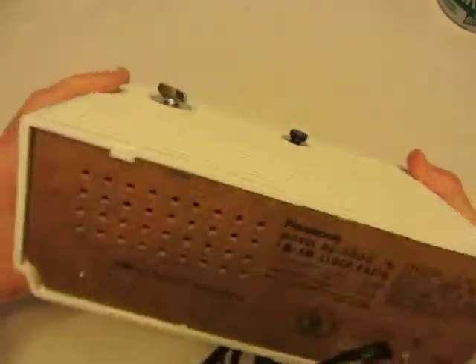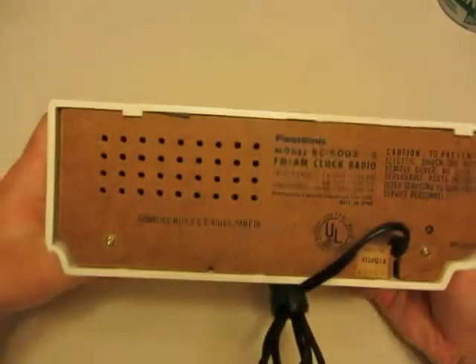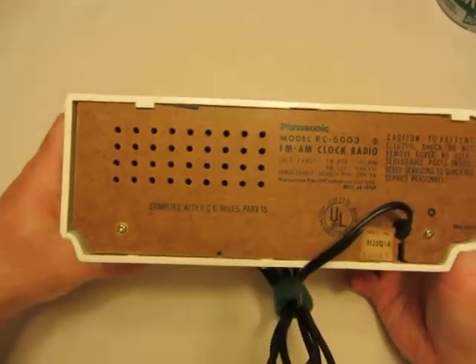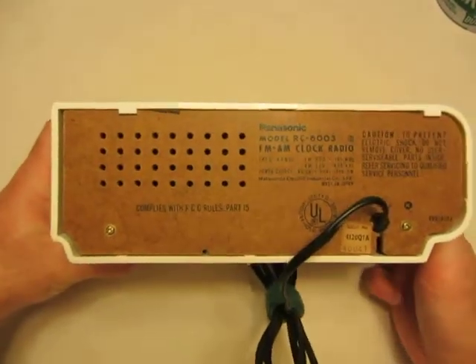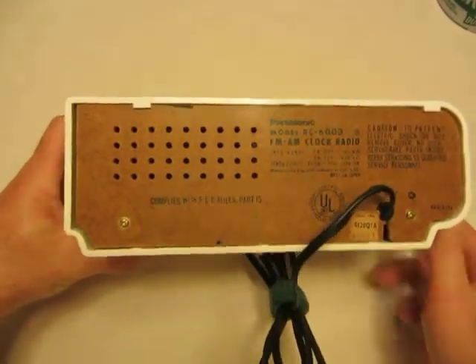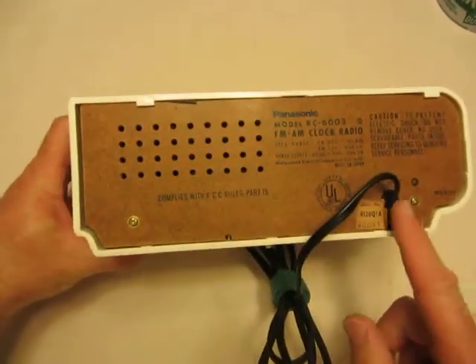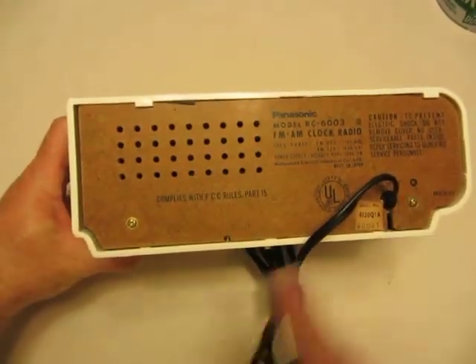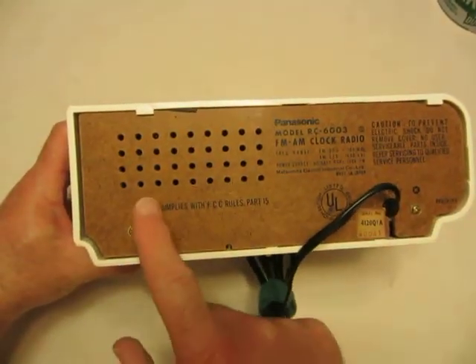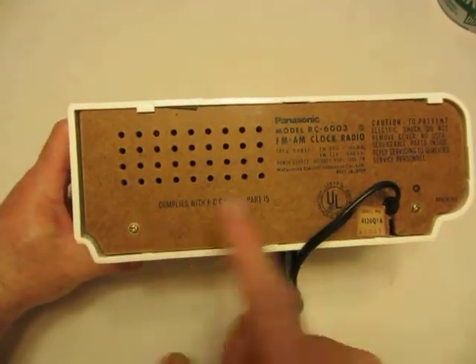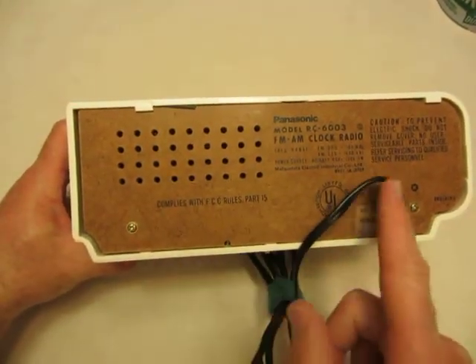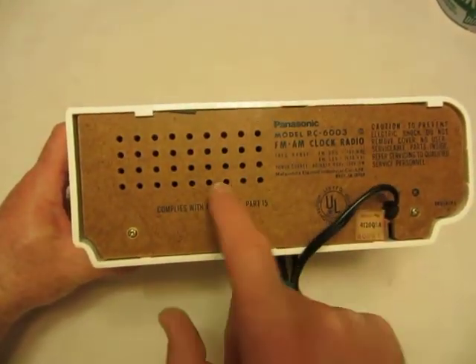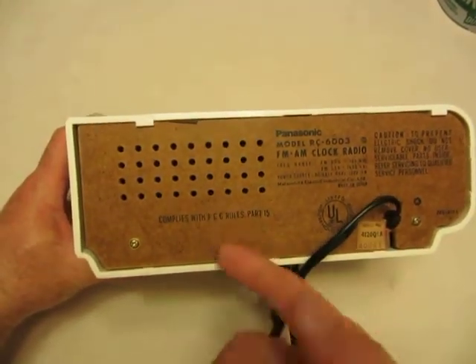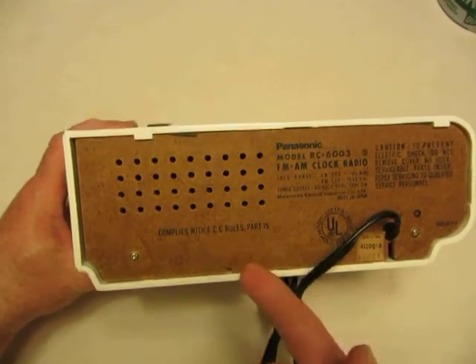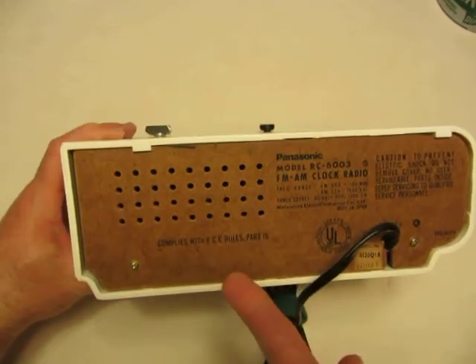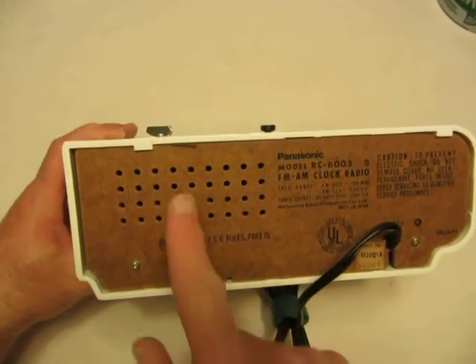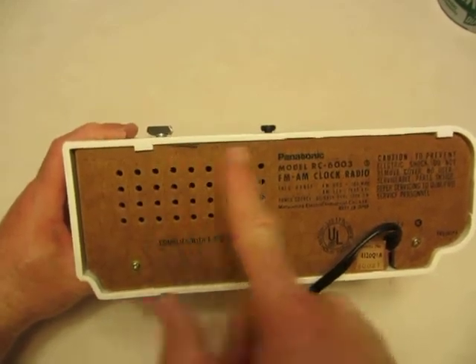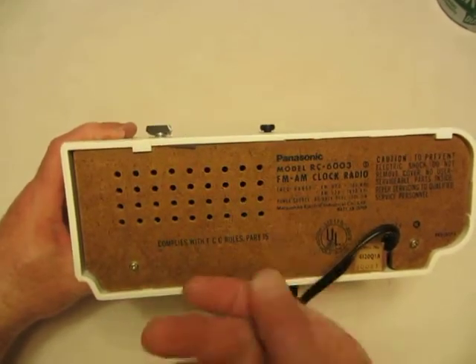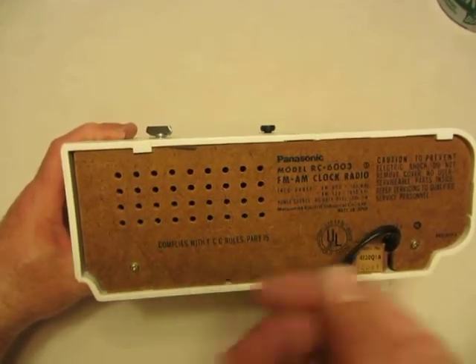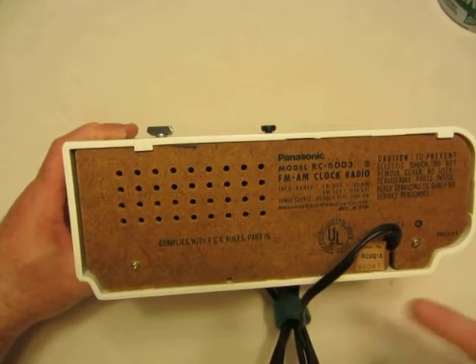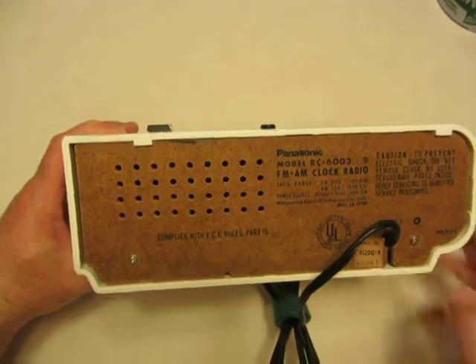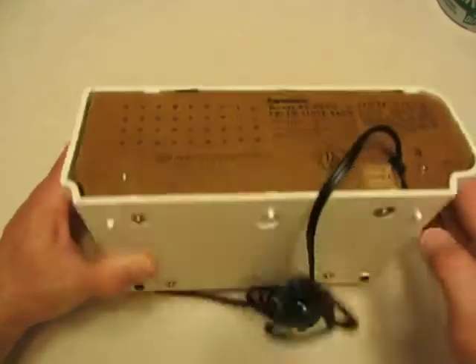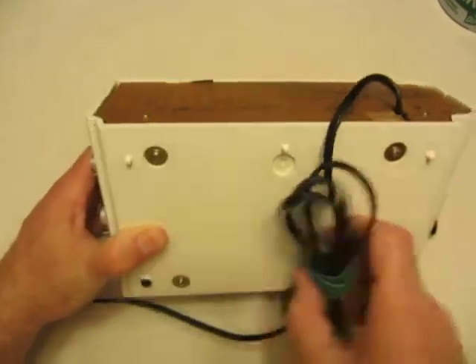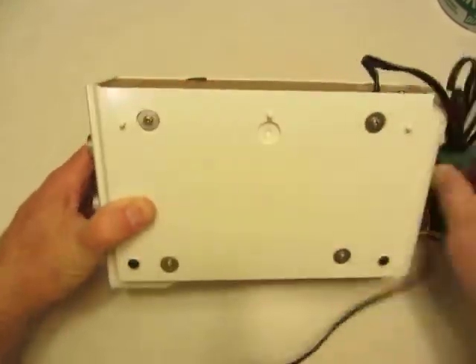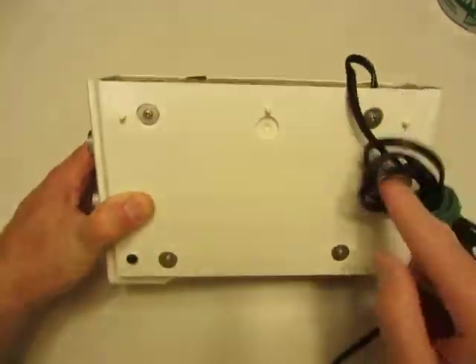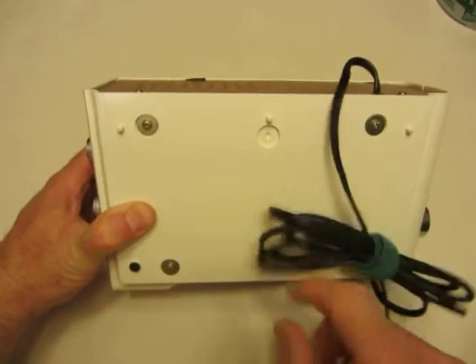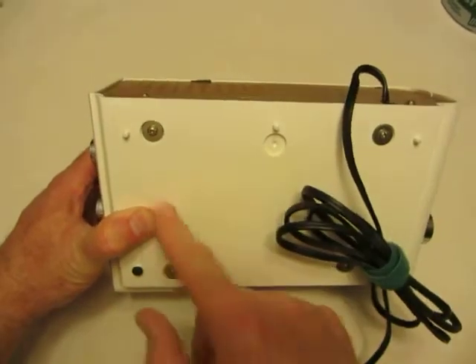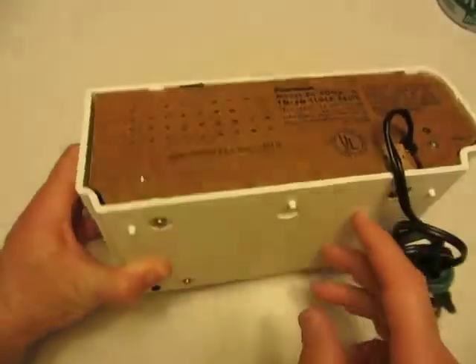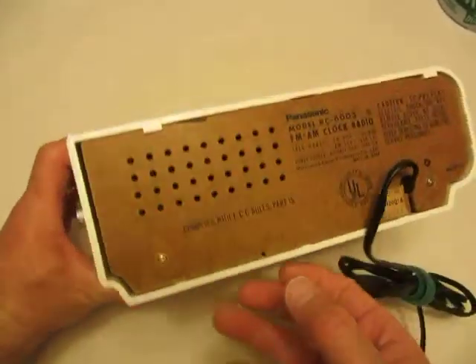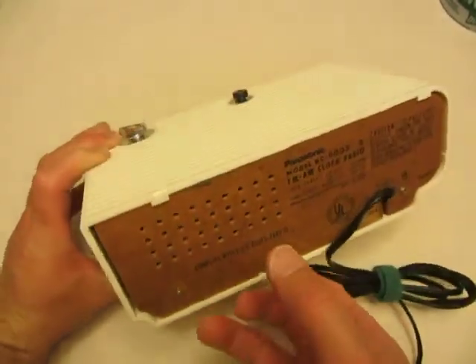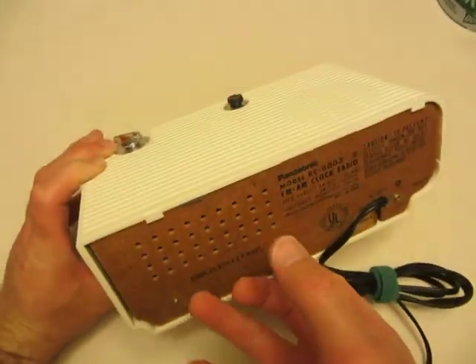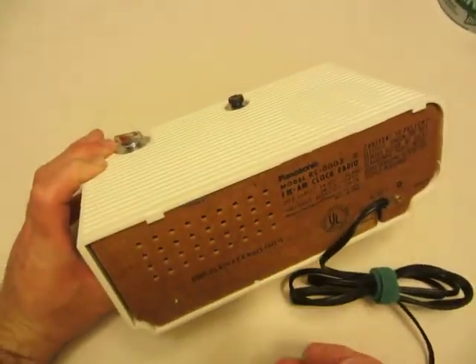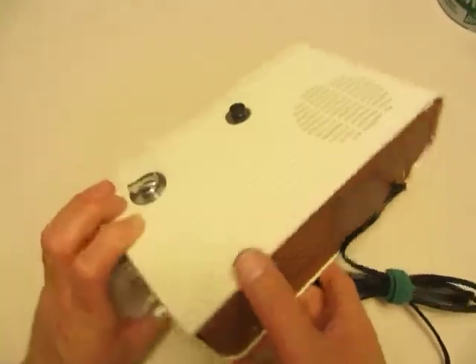Obviously the first thing to do would be to take the two screws out here. This board simply pry out — you see the tabs hold it in place, pry it and it comes right out. On the bottom there's four screws that have to be taken out, and after that the tray will slide right out.